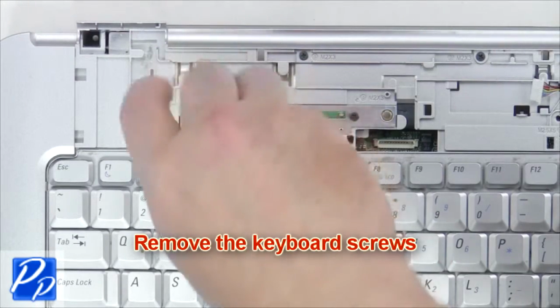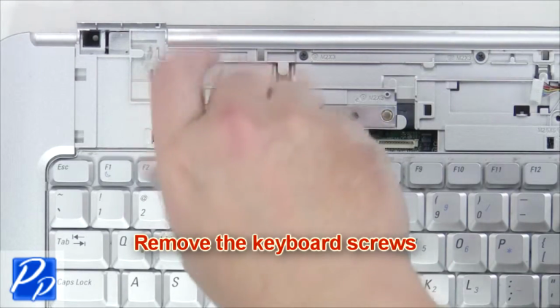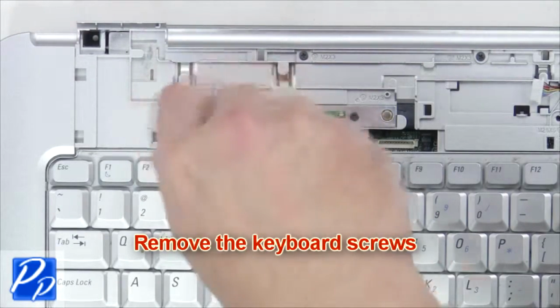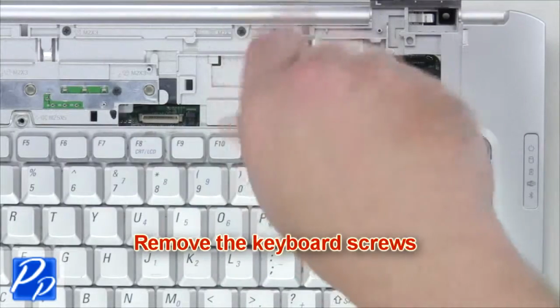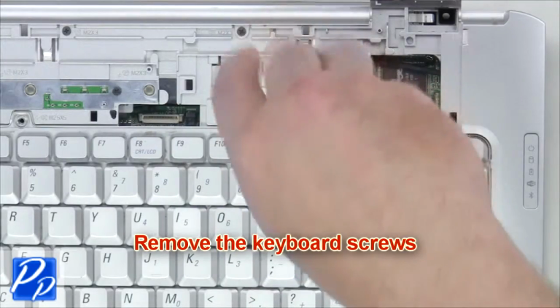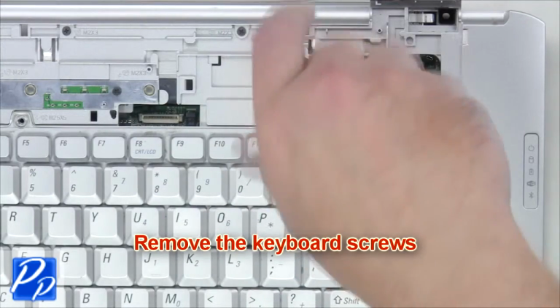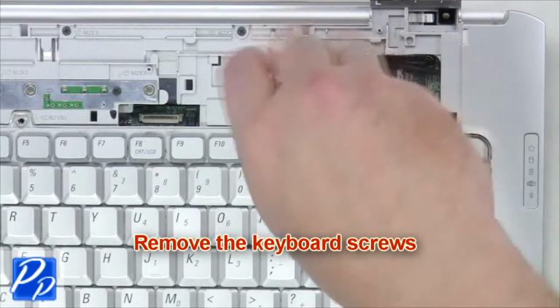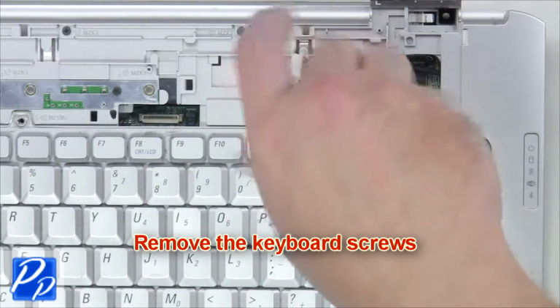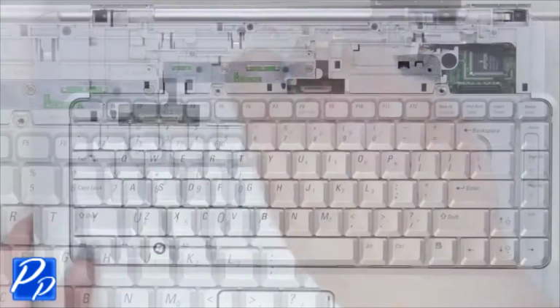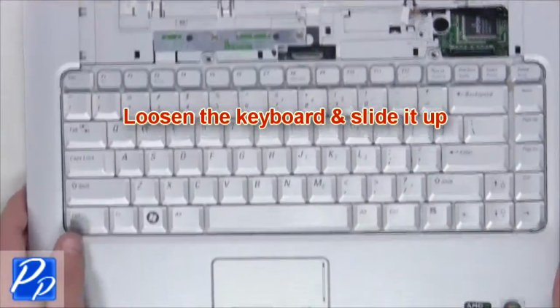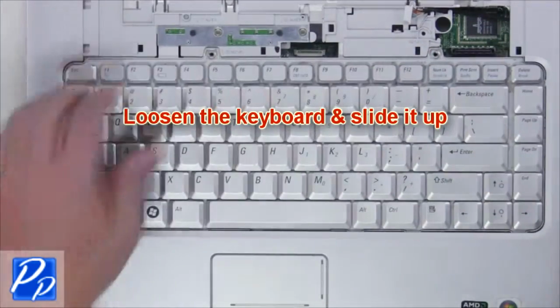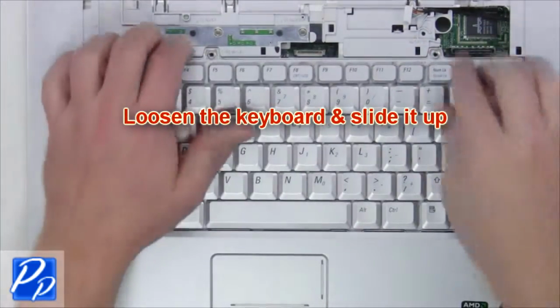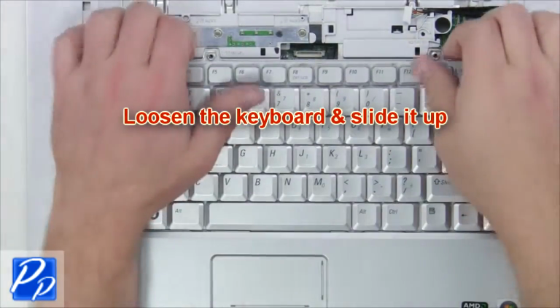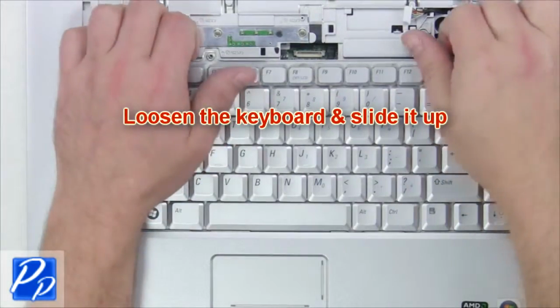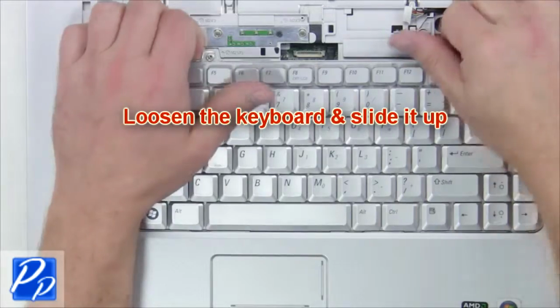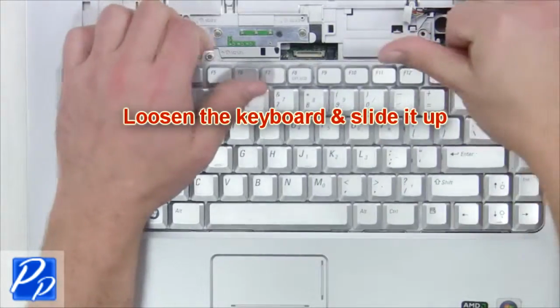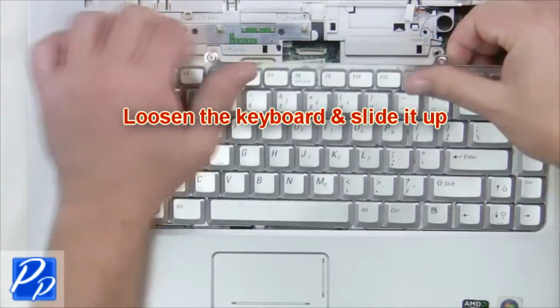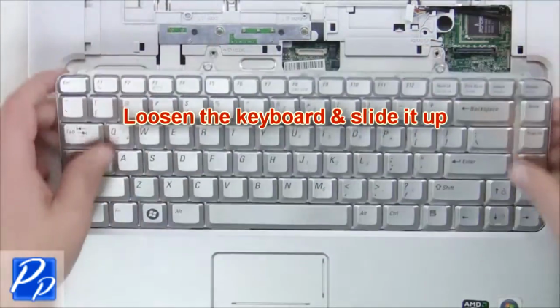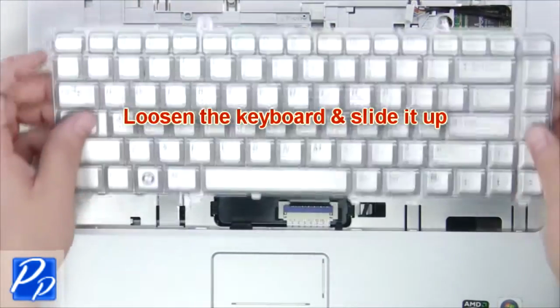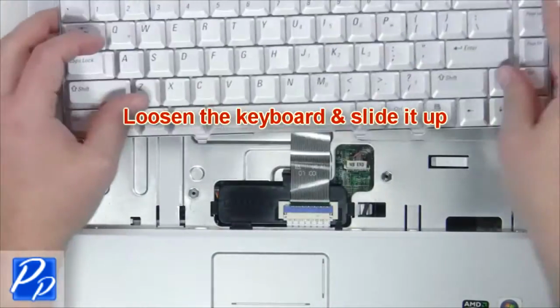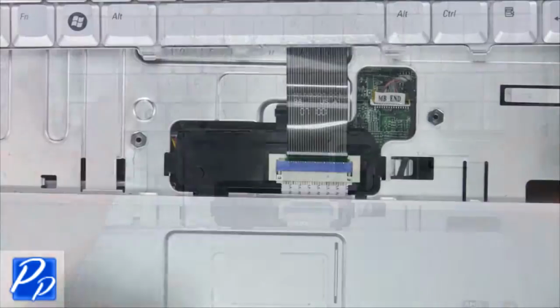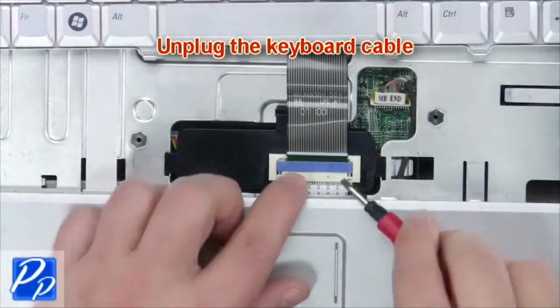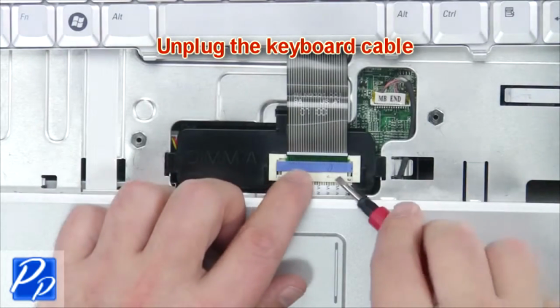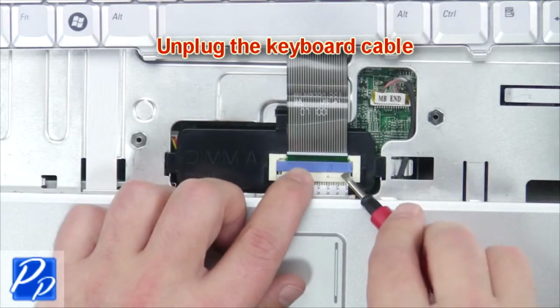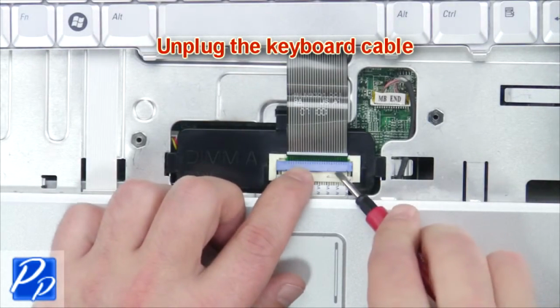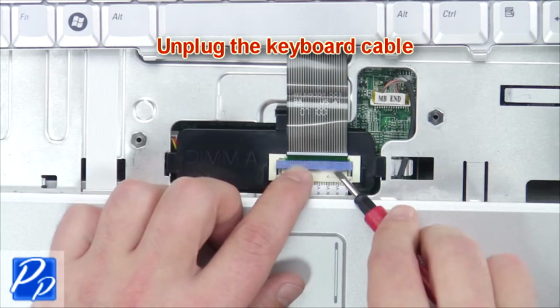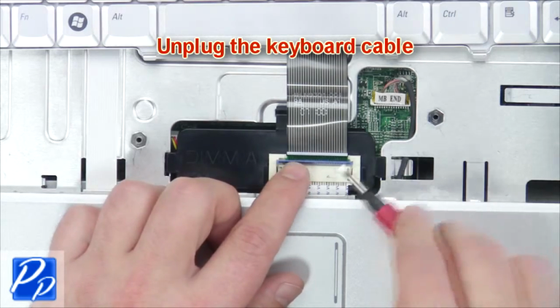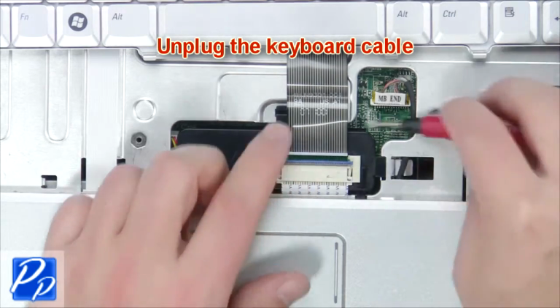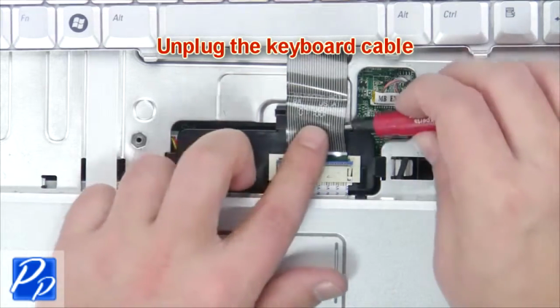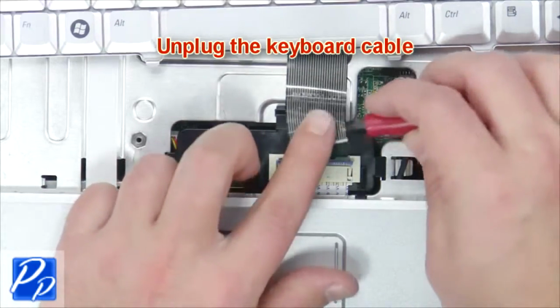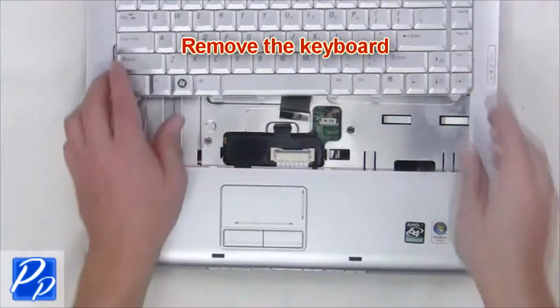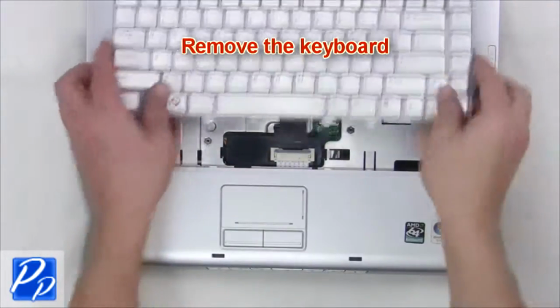Unplug the keyboard cable. Next remove the keyboard screws. Loosen the keyboard and slide it up. Now unplug the keyboard cable and remove the keyboard.